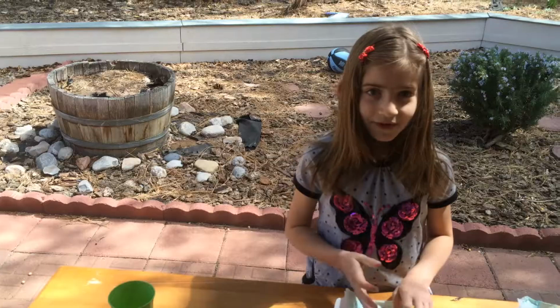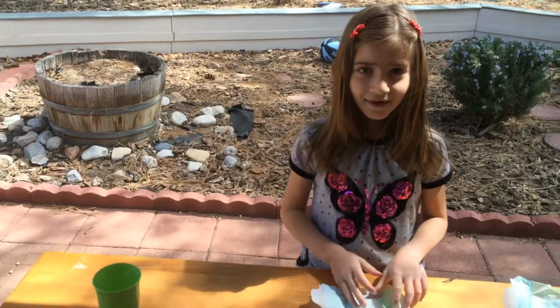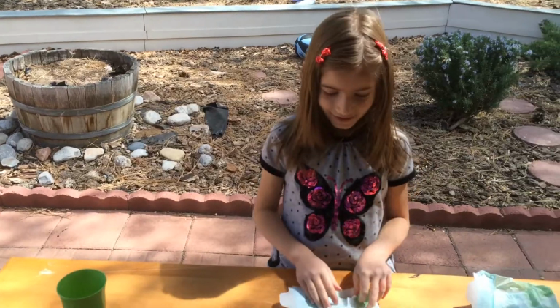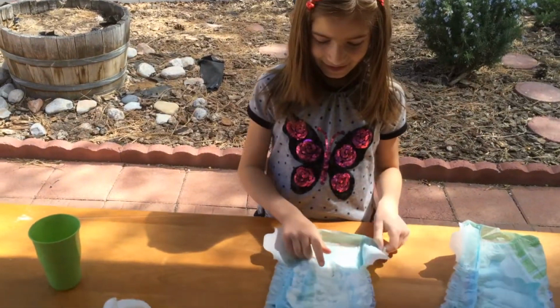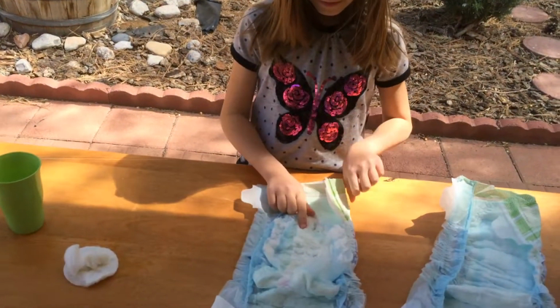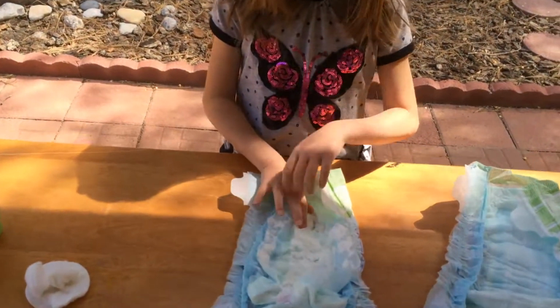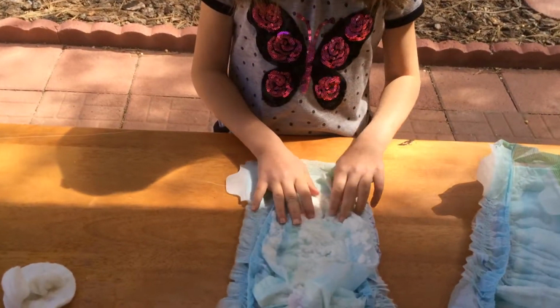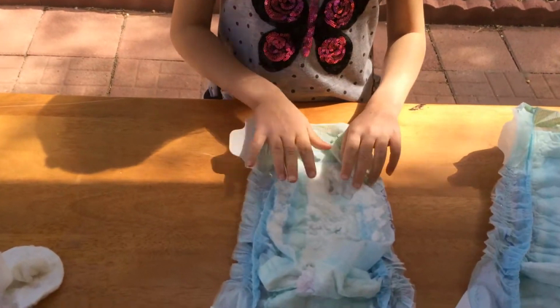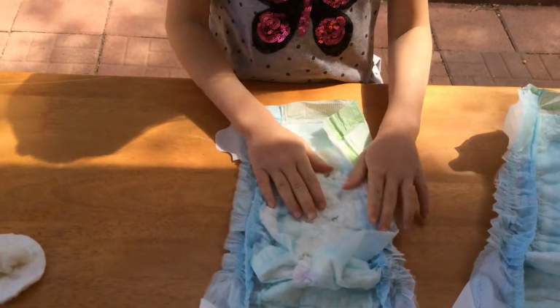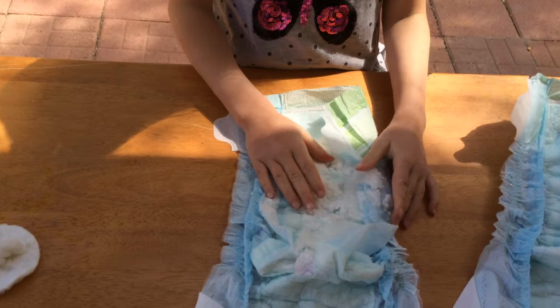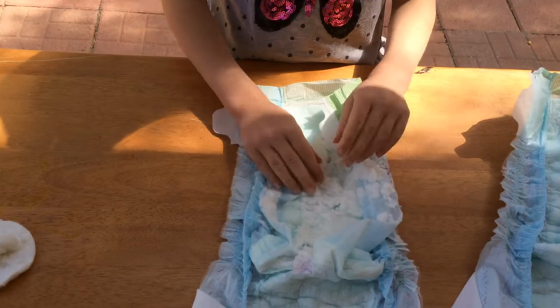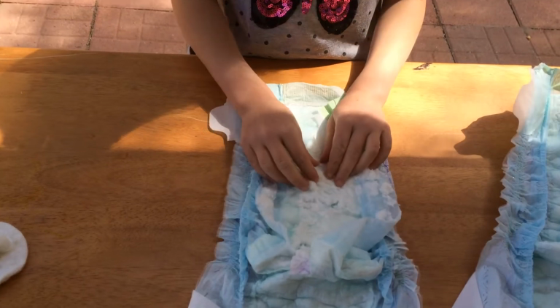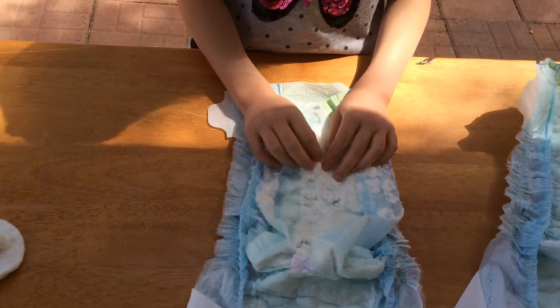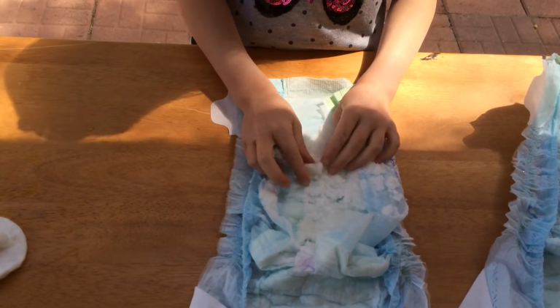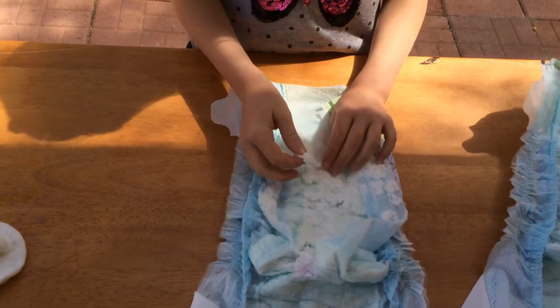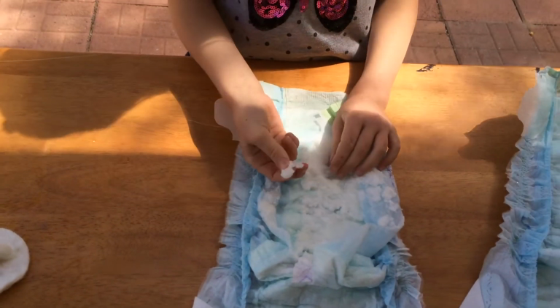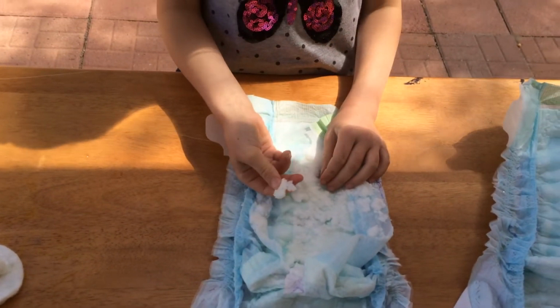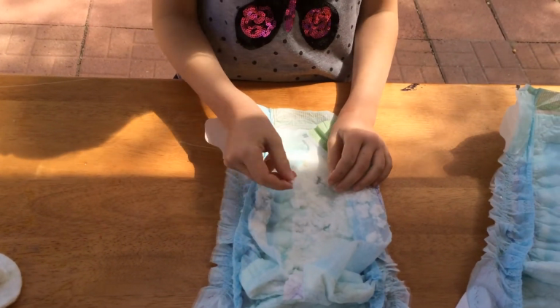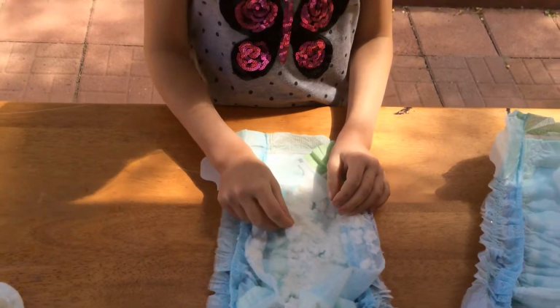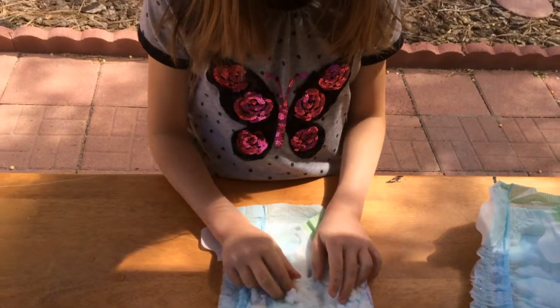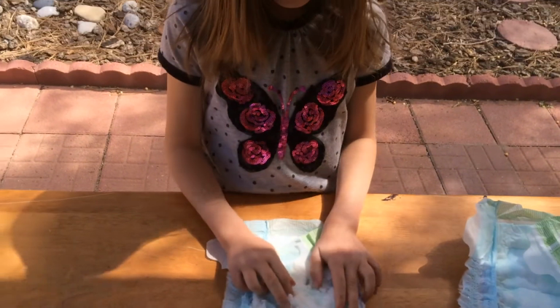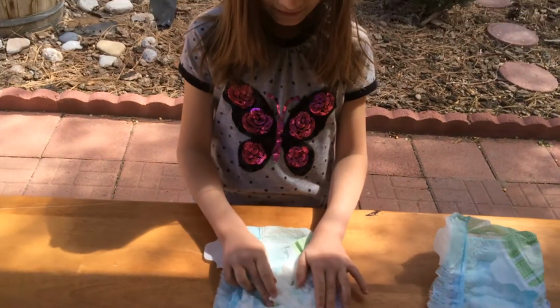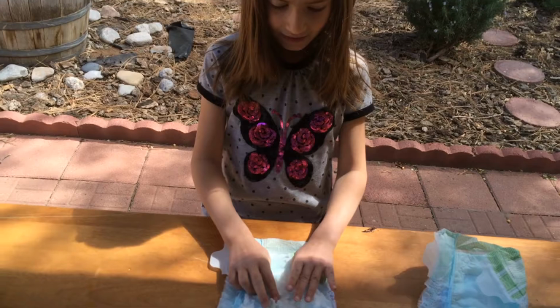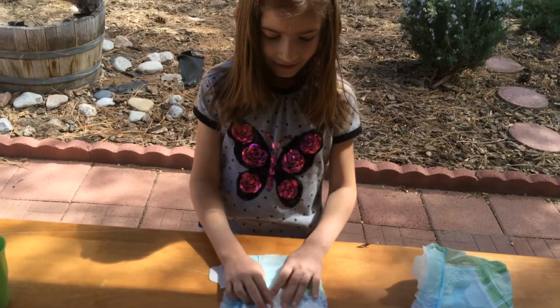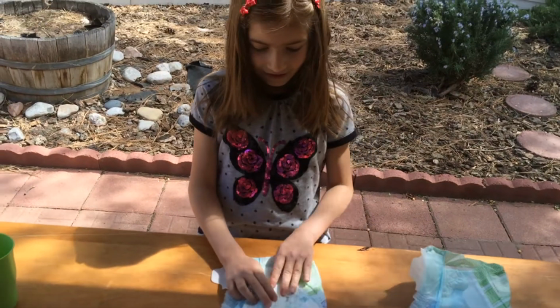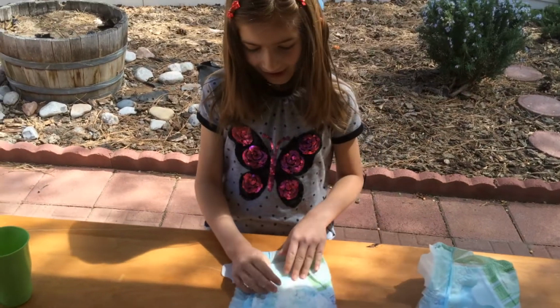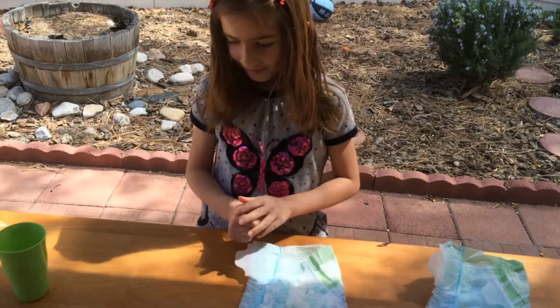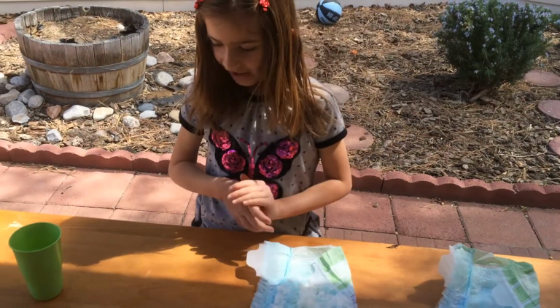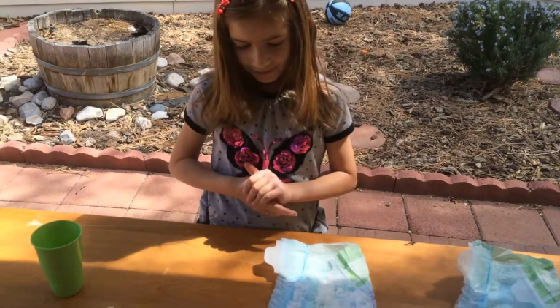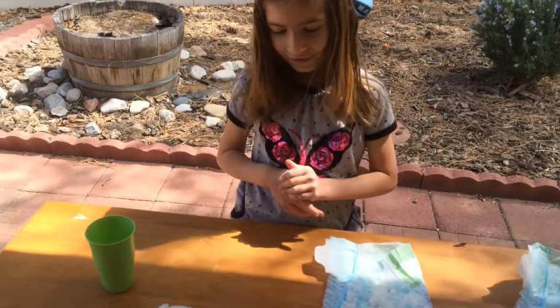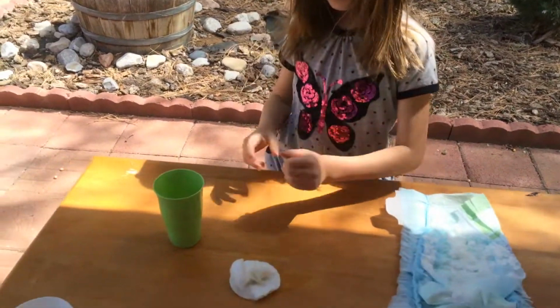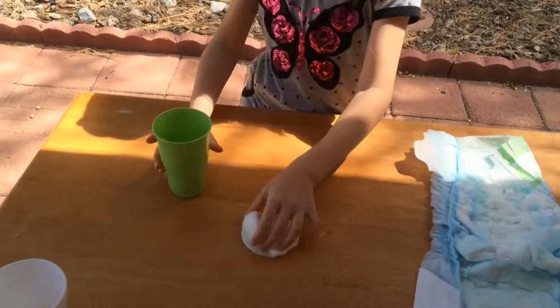So, when you cut this diaper, I saw some cotton in it. And I want to try it with regular cotton.